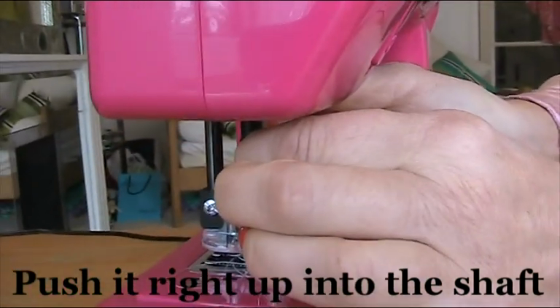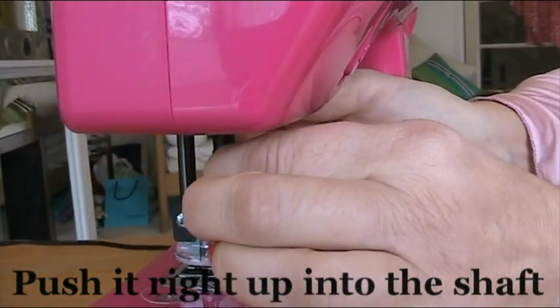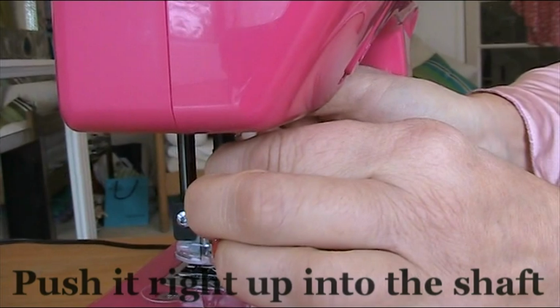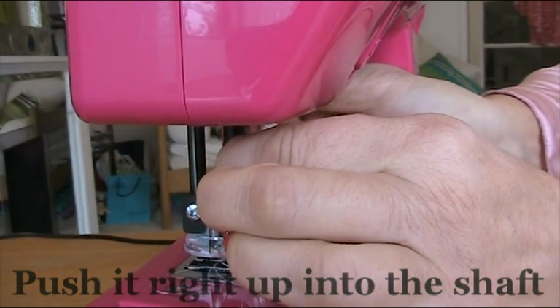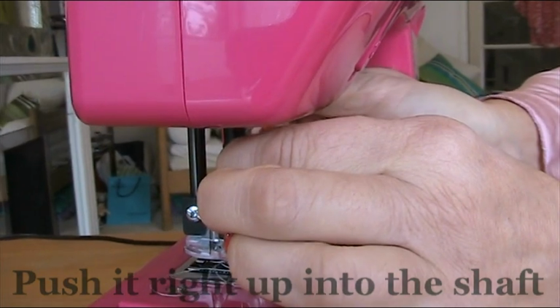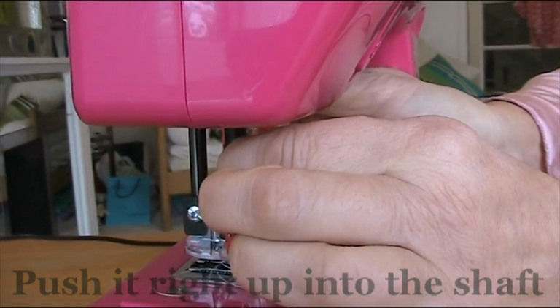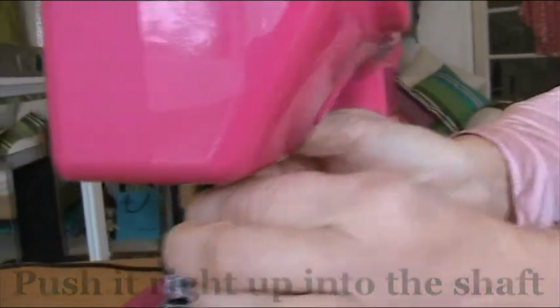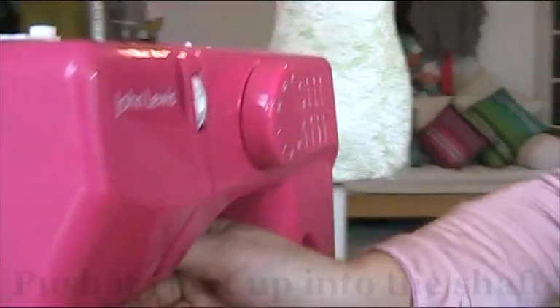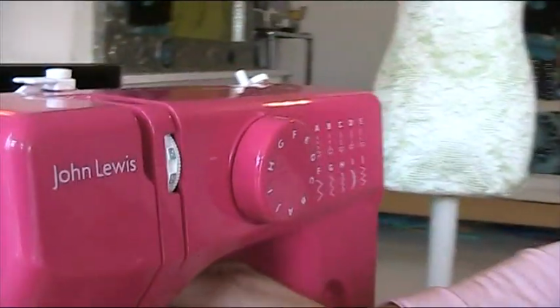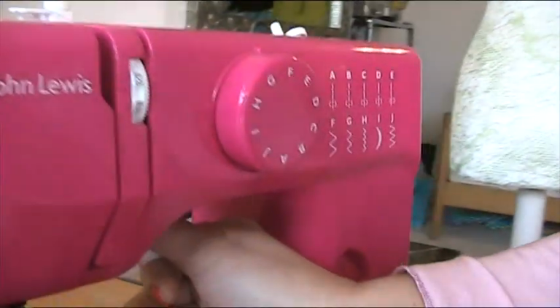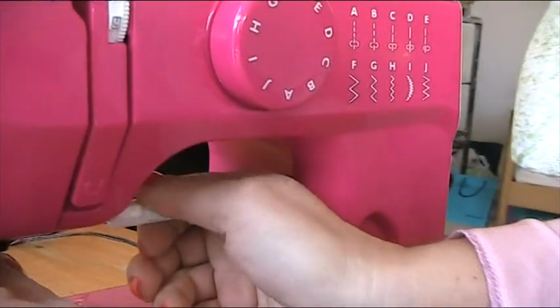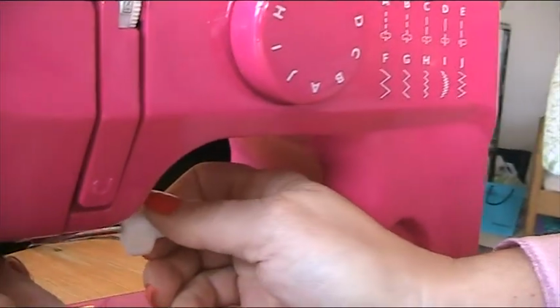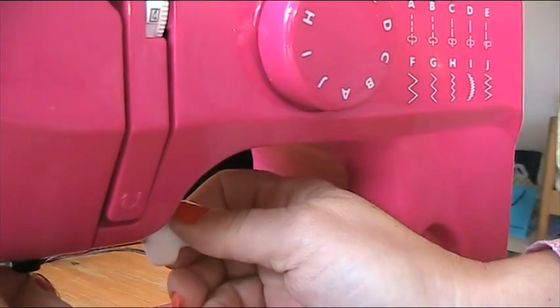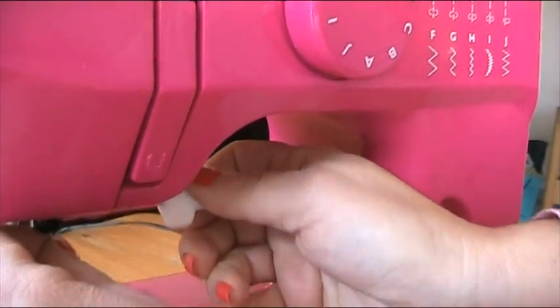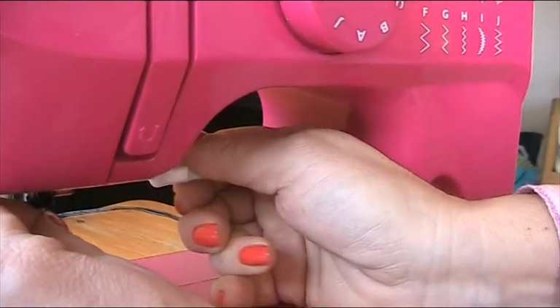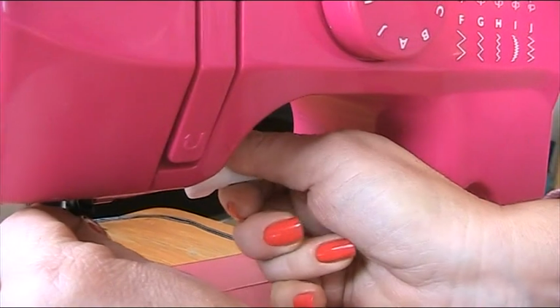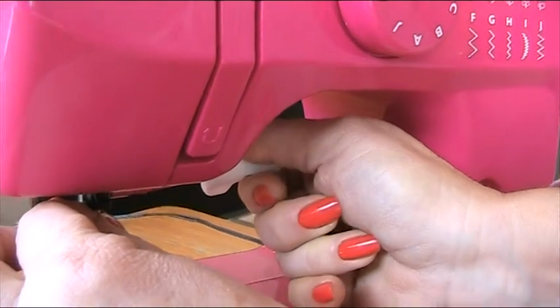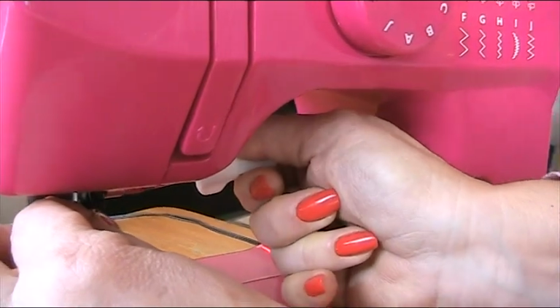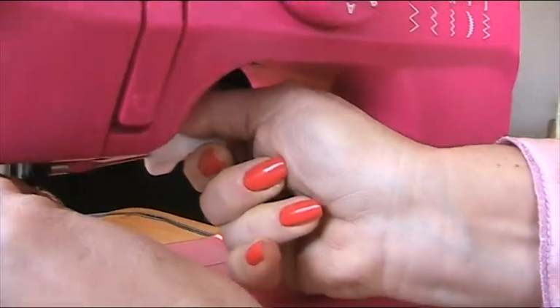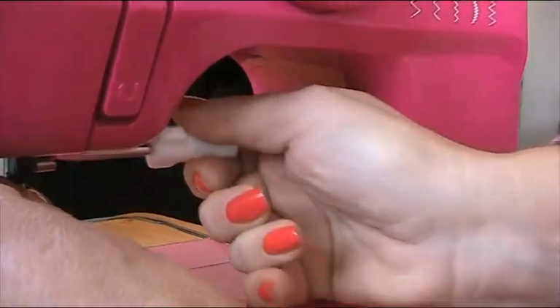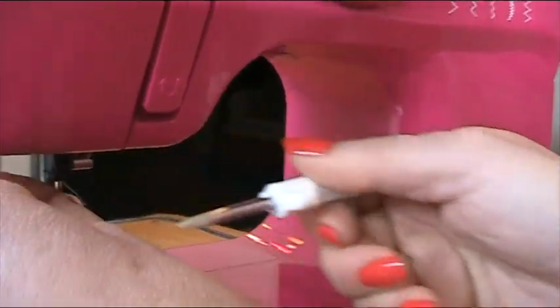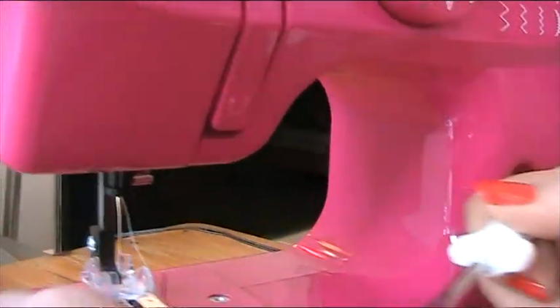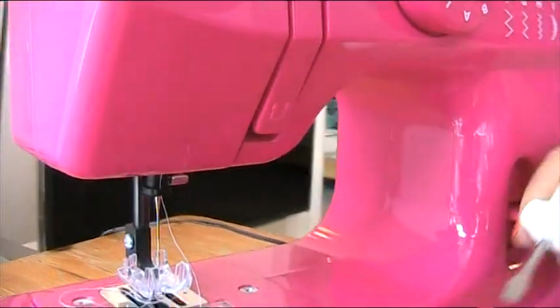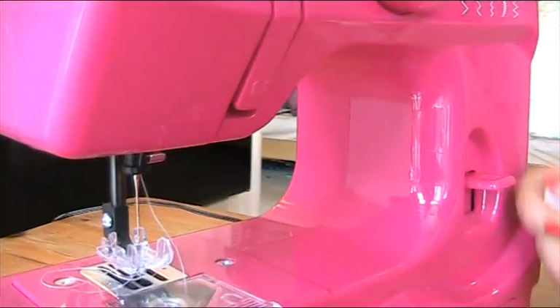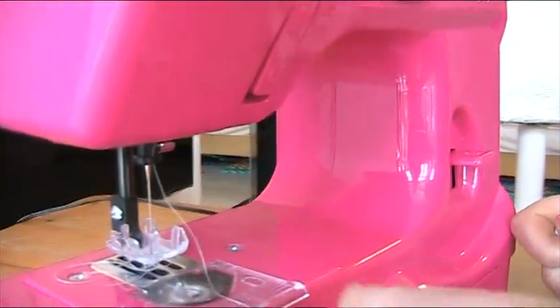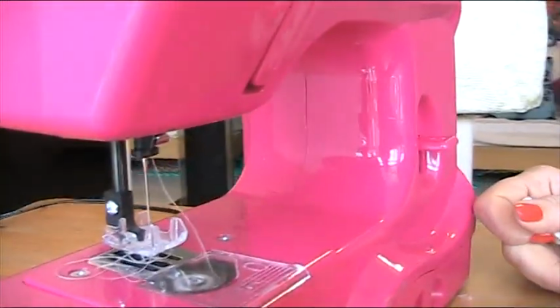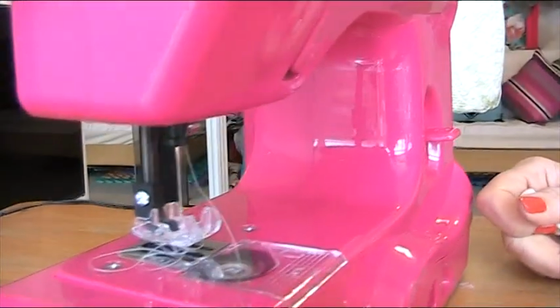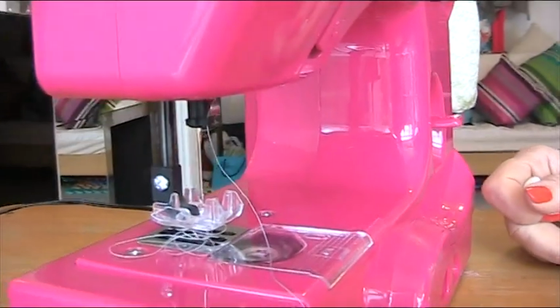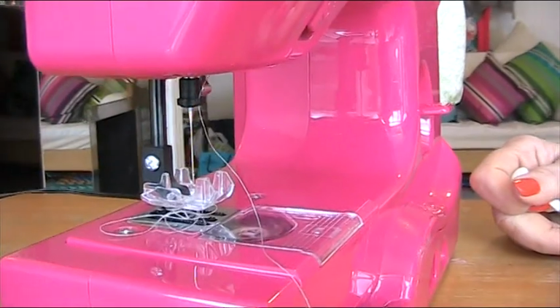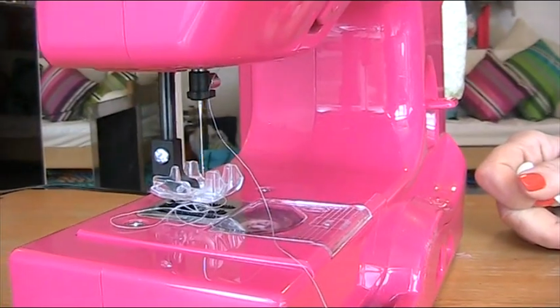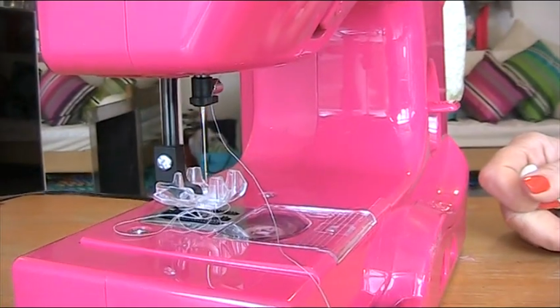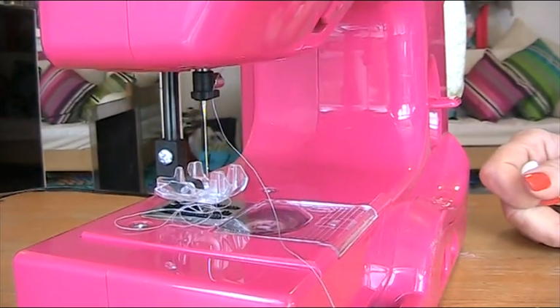You put it up into there with the flat bit at the back, then just tighten the screw. Make sure you tighten the screw properly but not so tight that you can't undo it. And that's how you change the needle on the Mini JL.